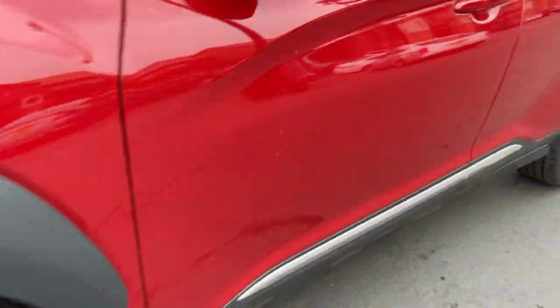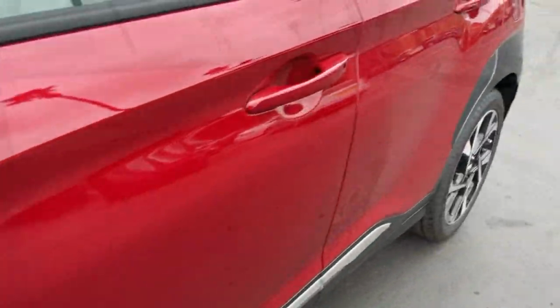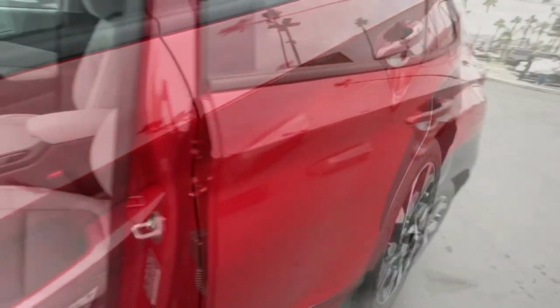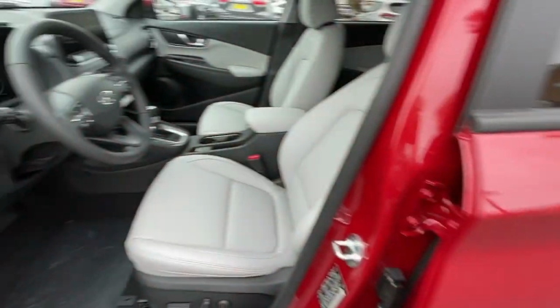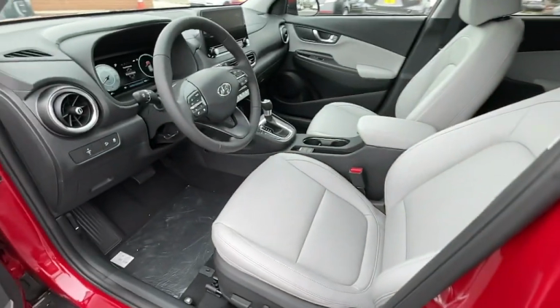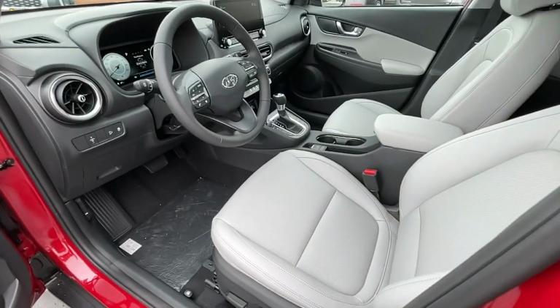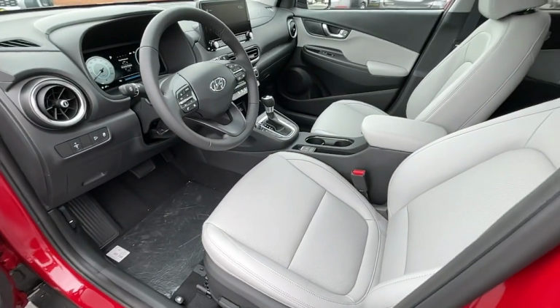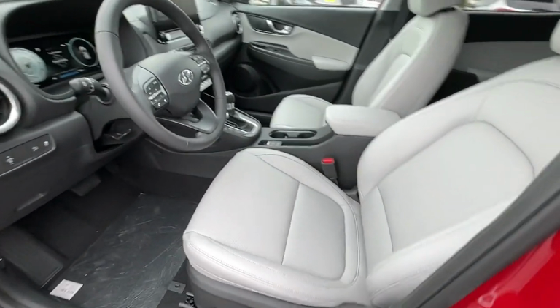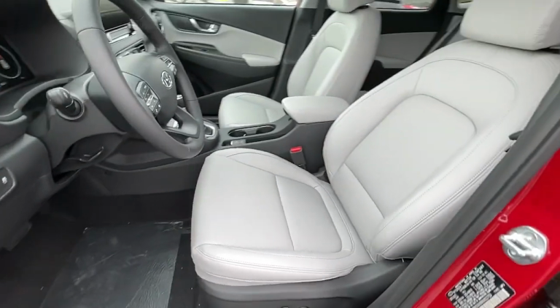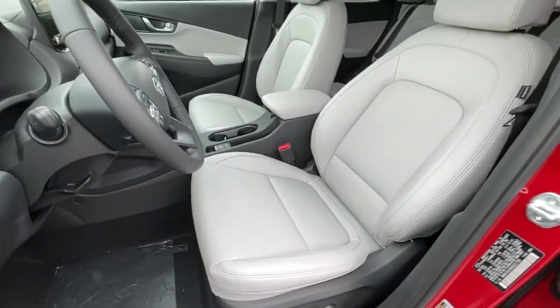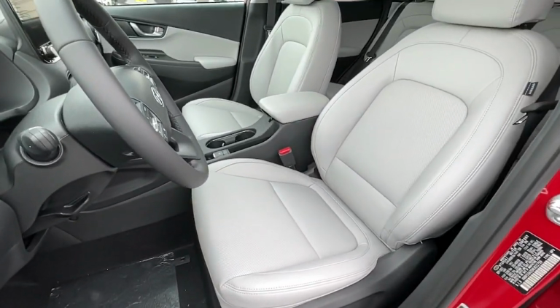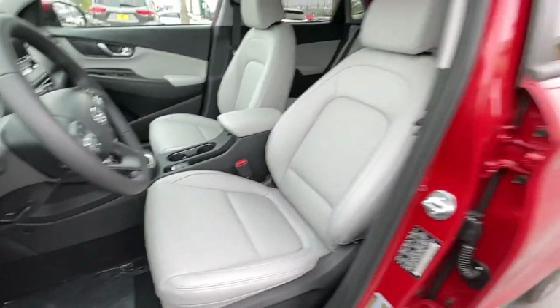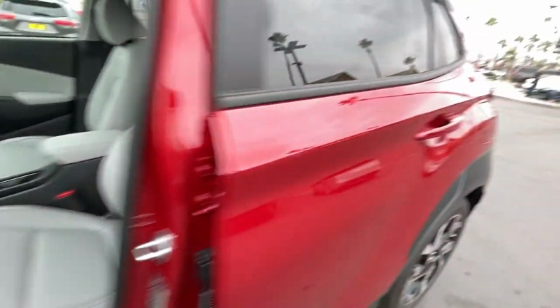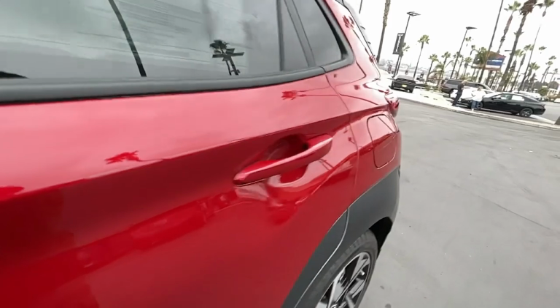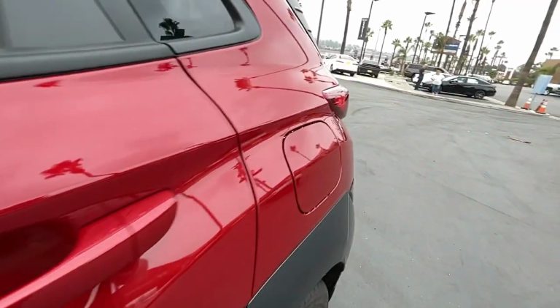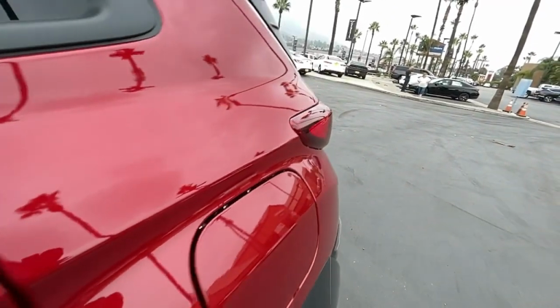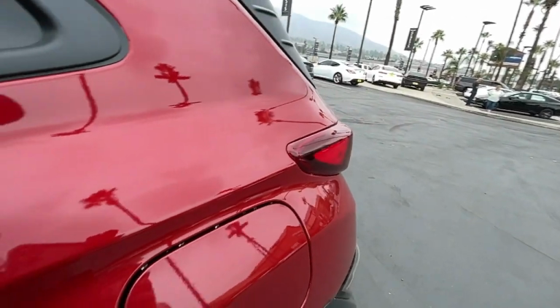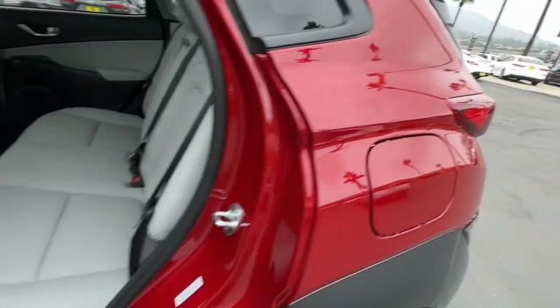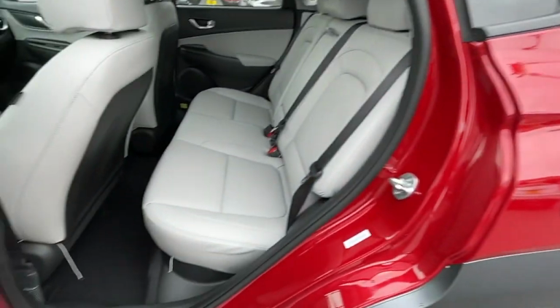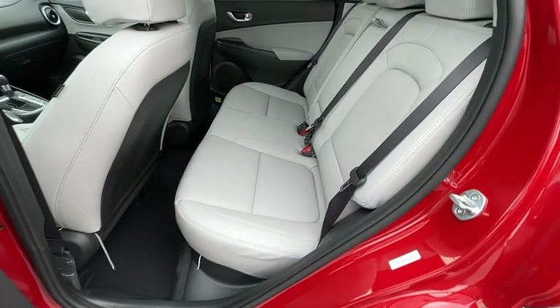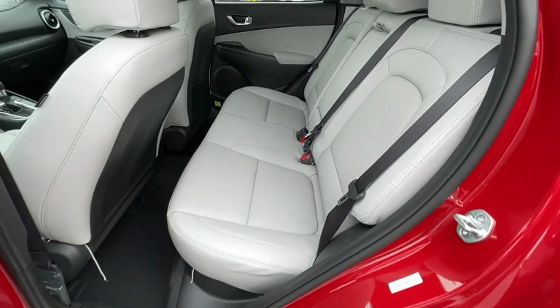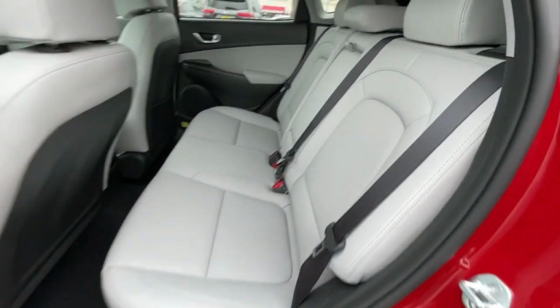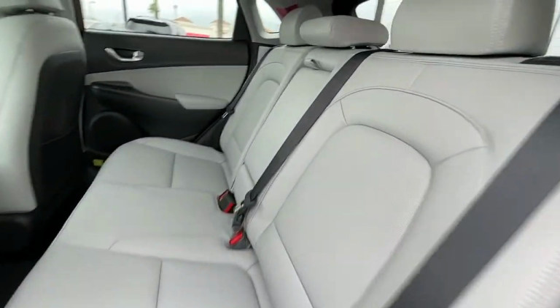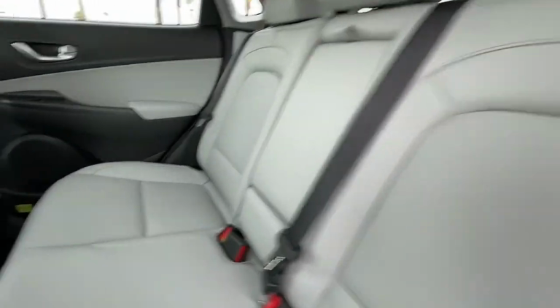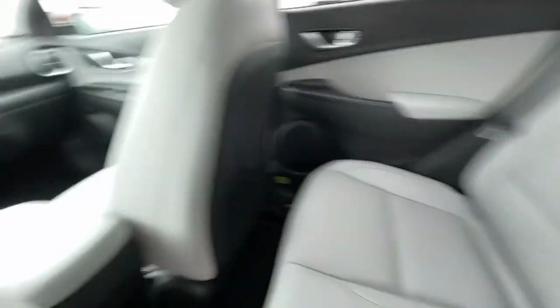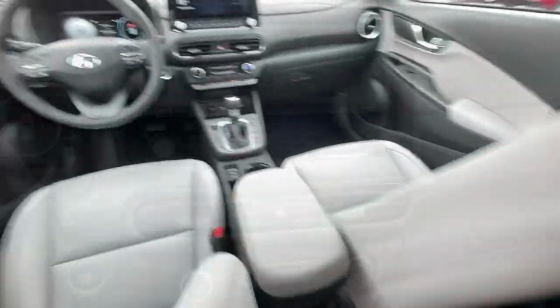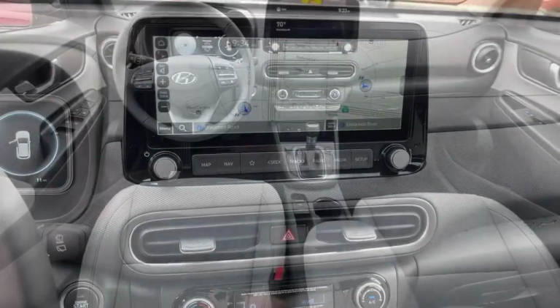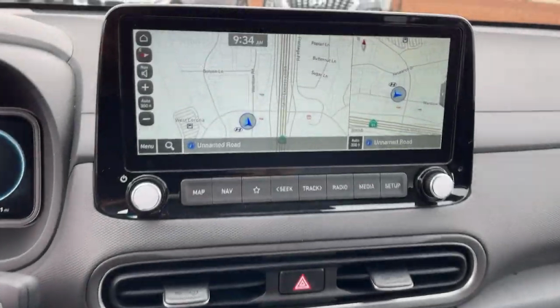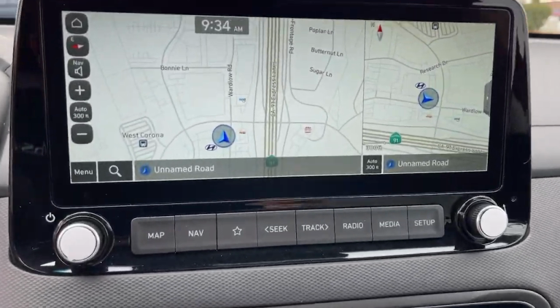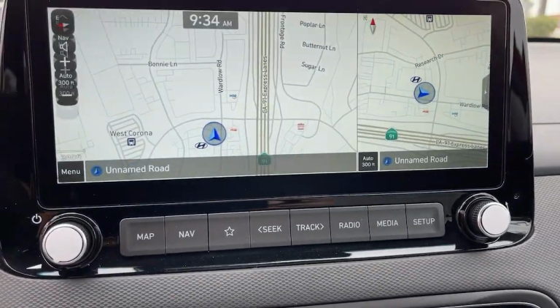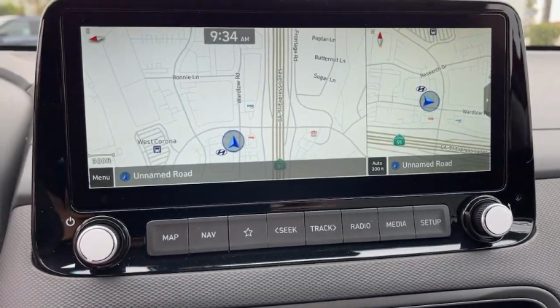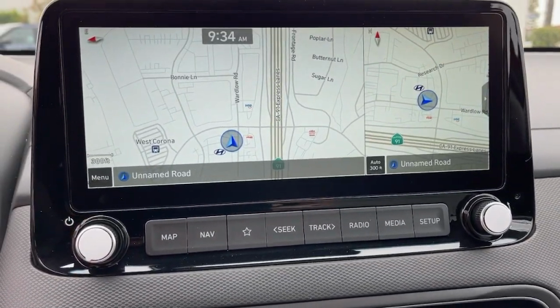The following are some of this vehicle's highlighted options: navigation system, electronic stability control, trip computer, power windows, bucket seats, wheel locks, four-wheel disc brakes, and power steering.